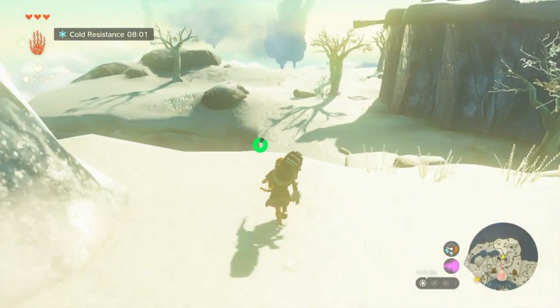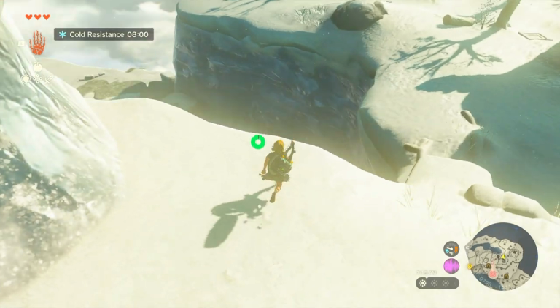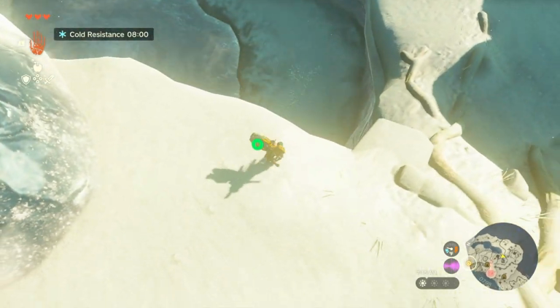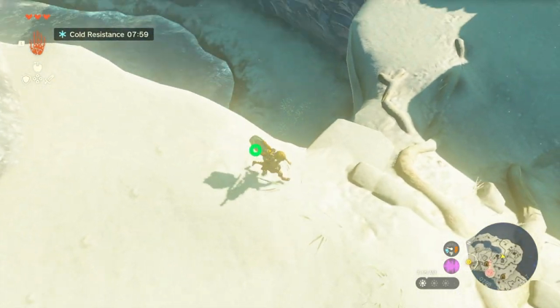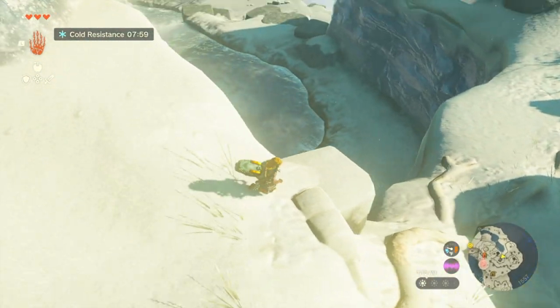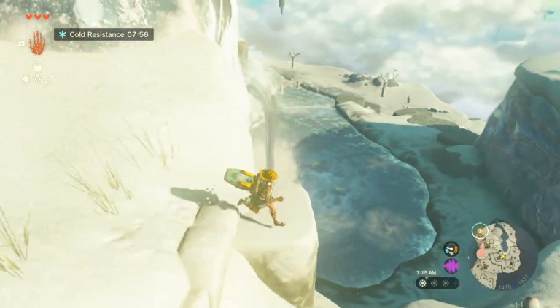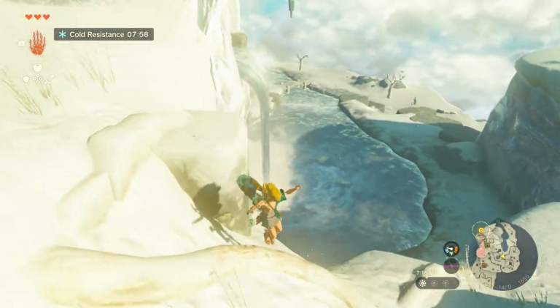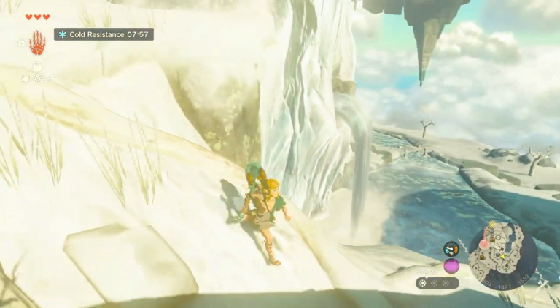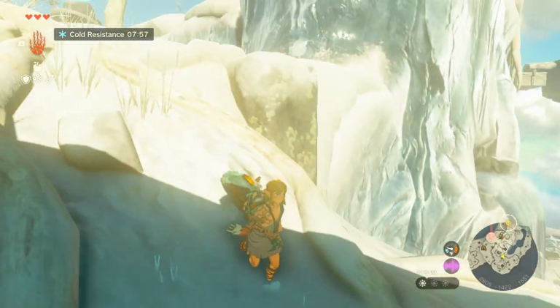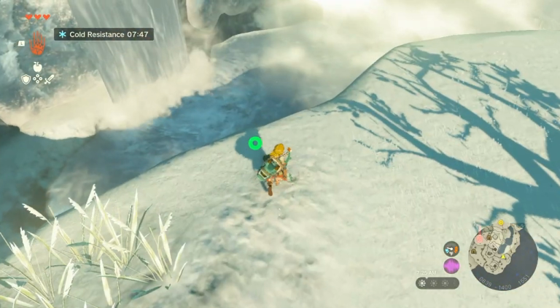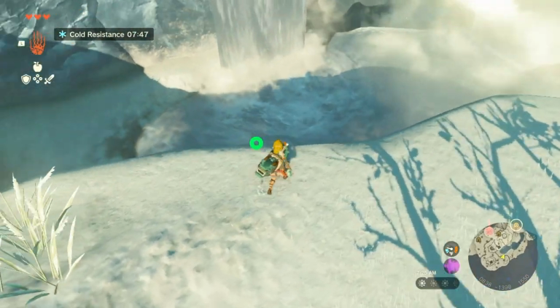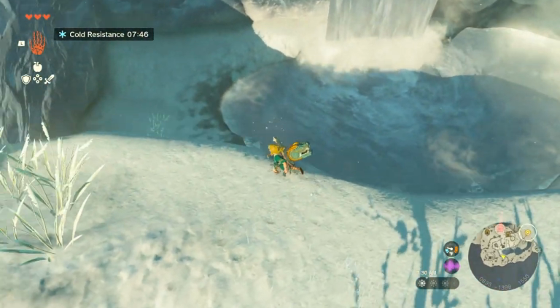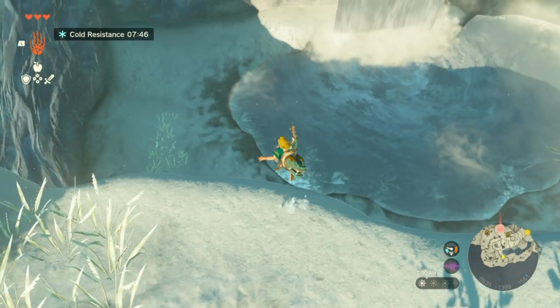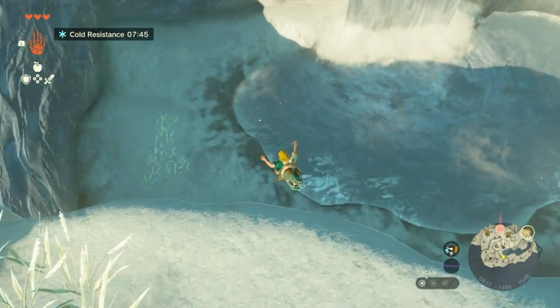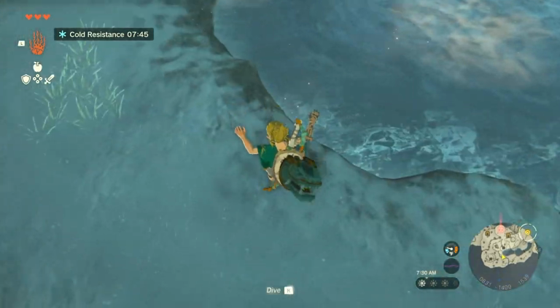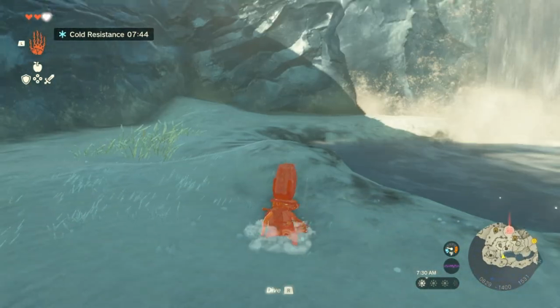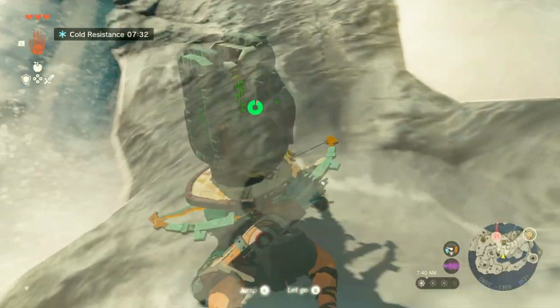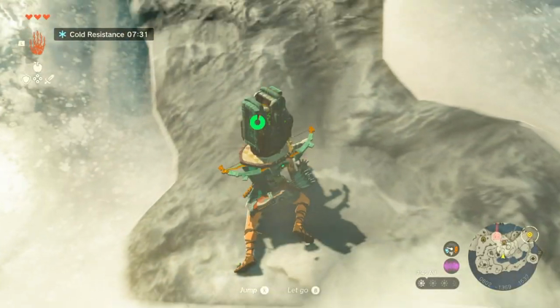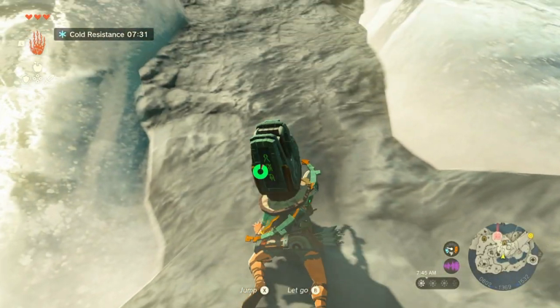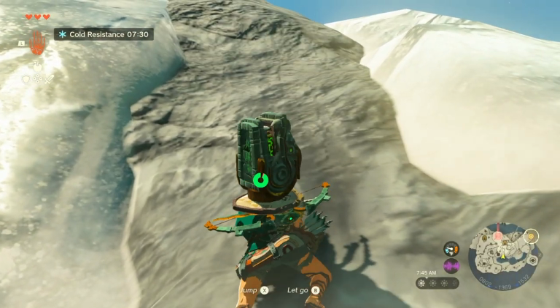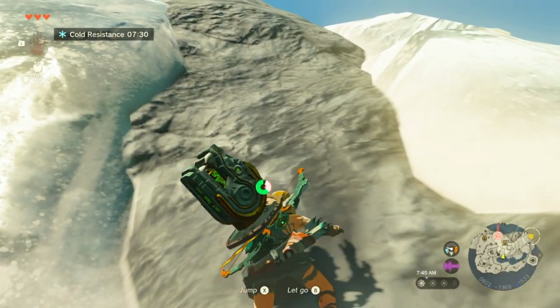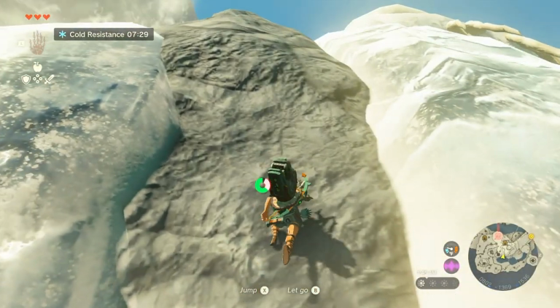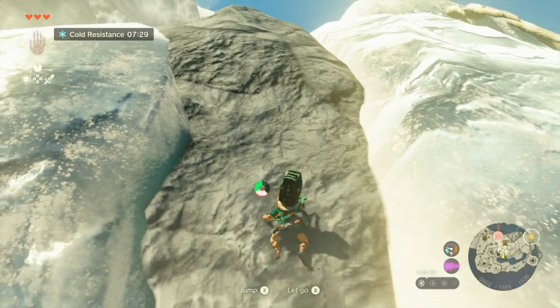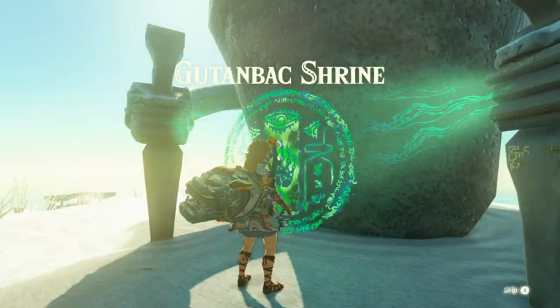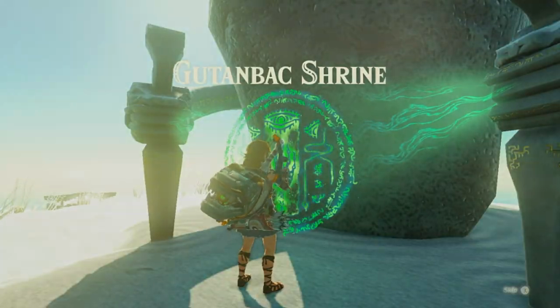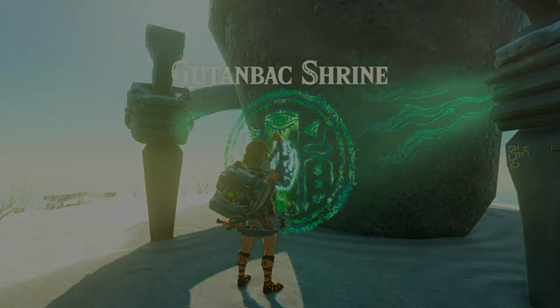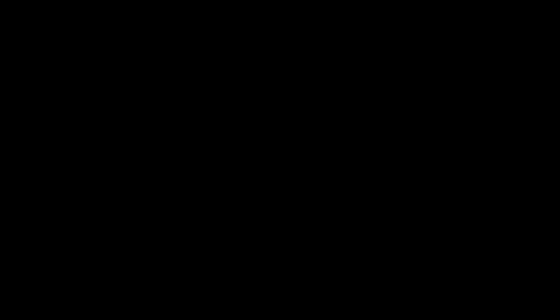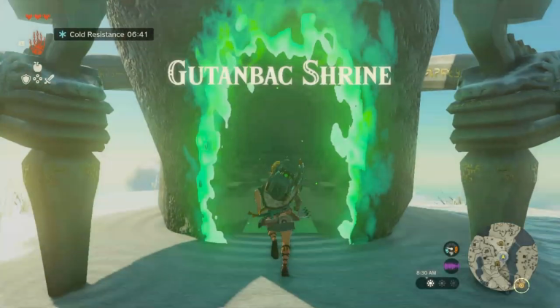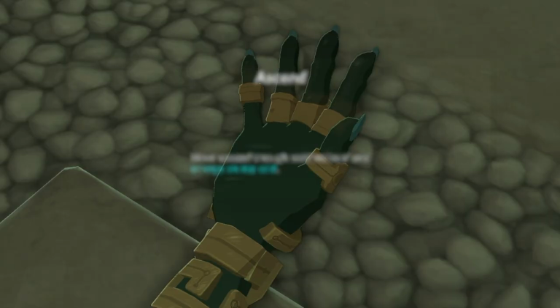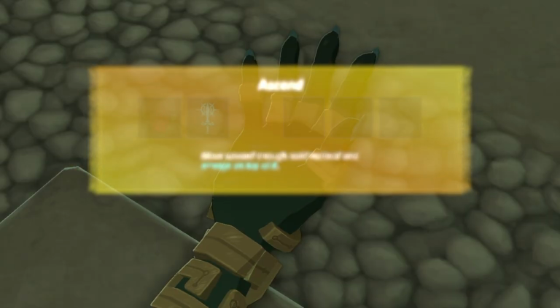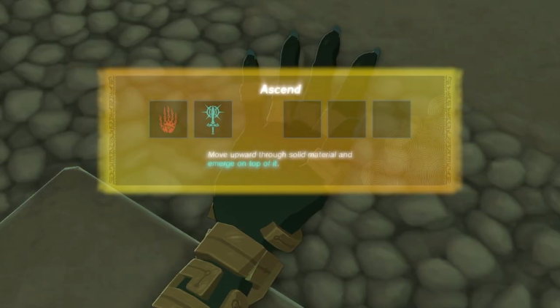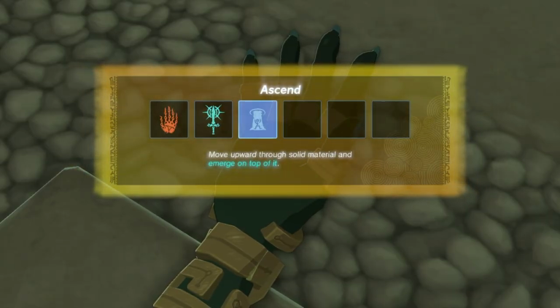Now head around the cliff — you can always just look at the map if you don't know where I am. Go to the waterfall, and to the right of the waterfall you will be able to climb up. Now you are at the next shrine. The next shrine will give you the ability of Ascend.